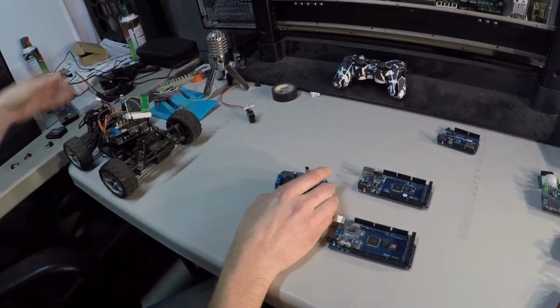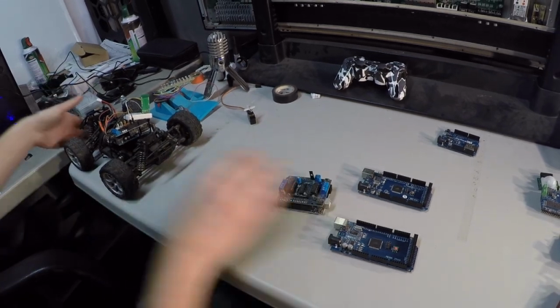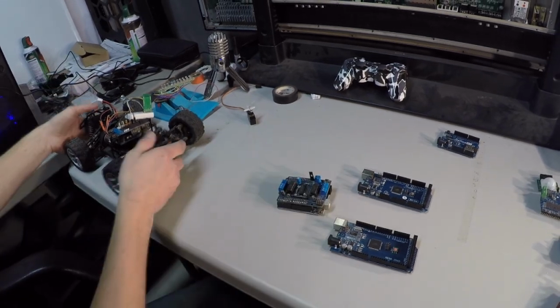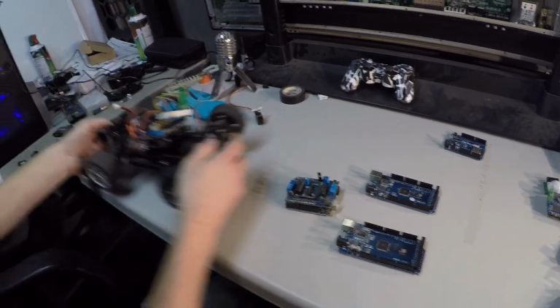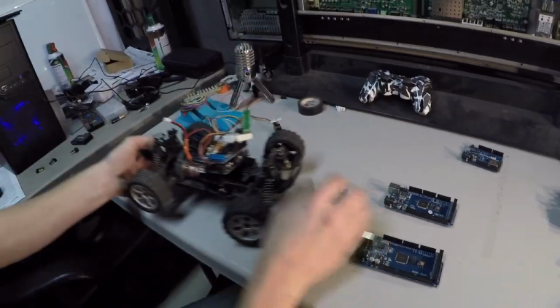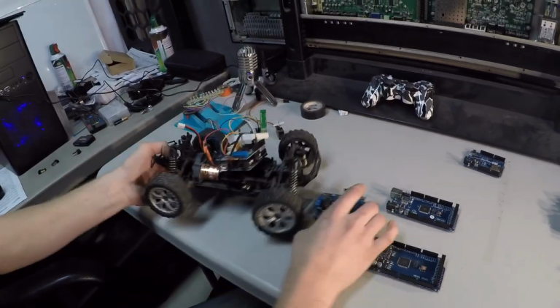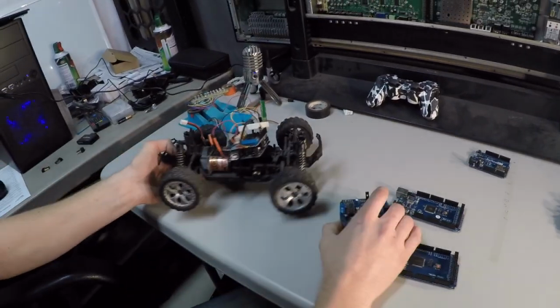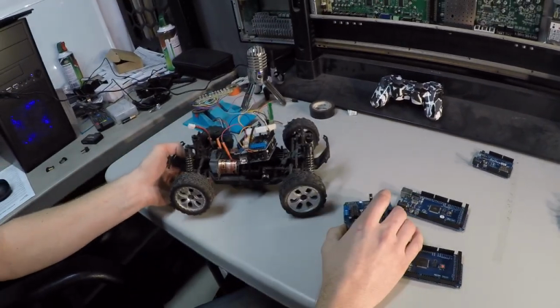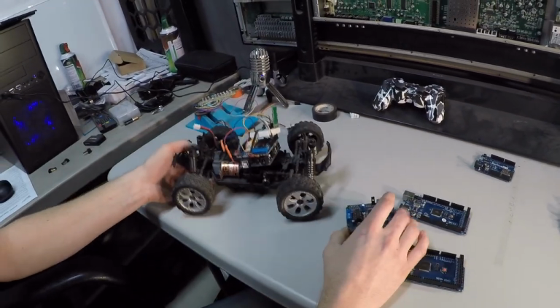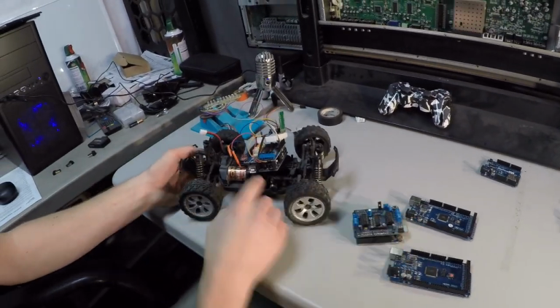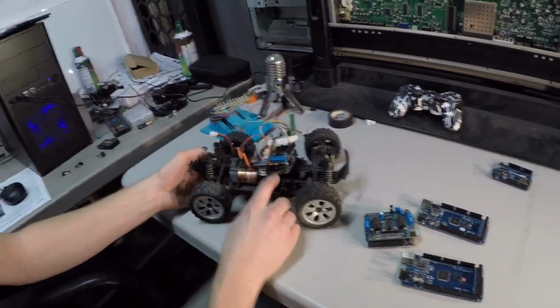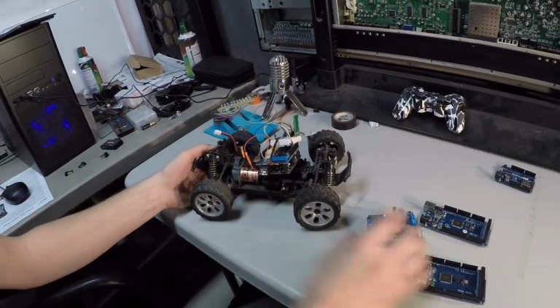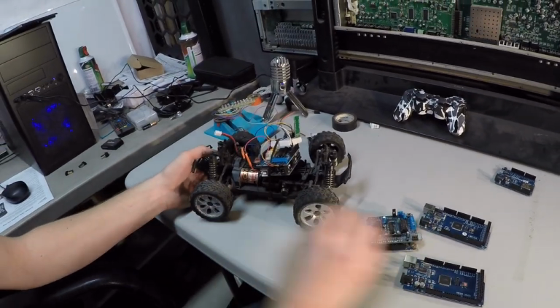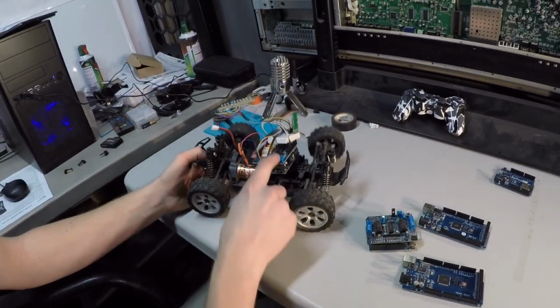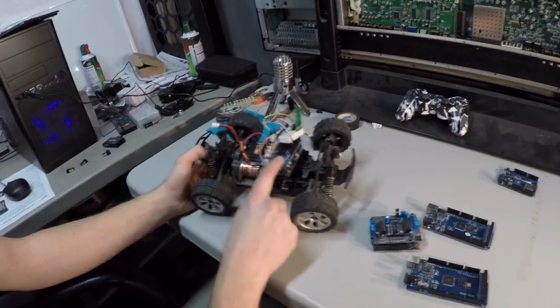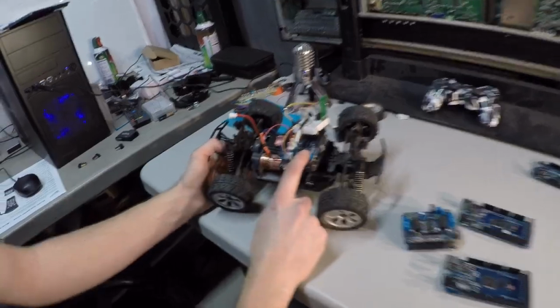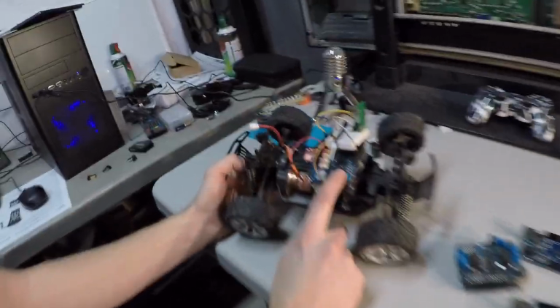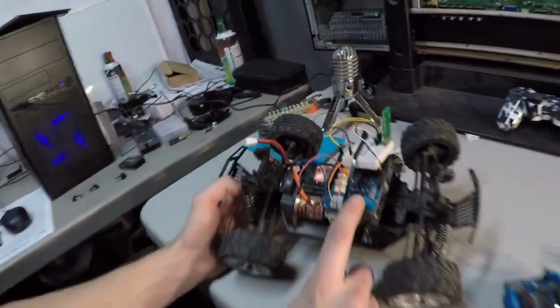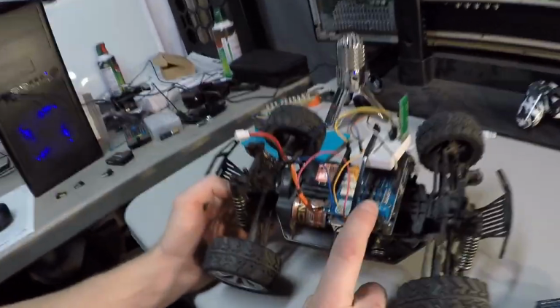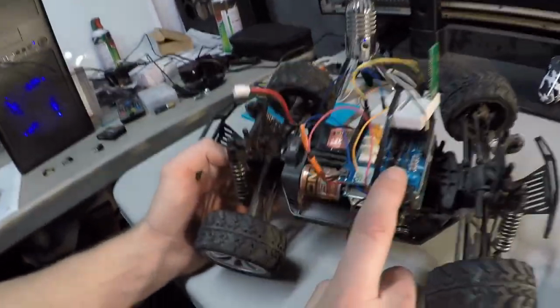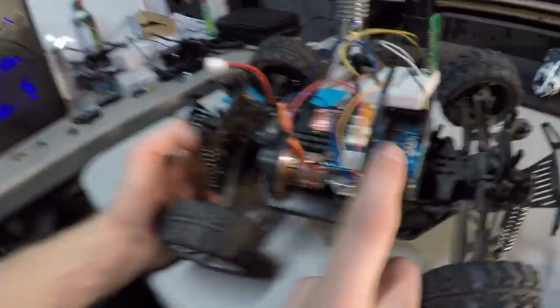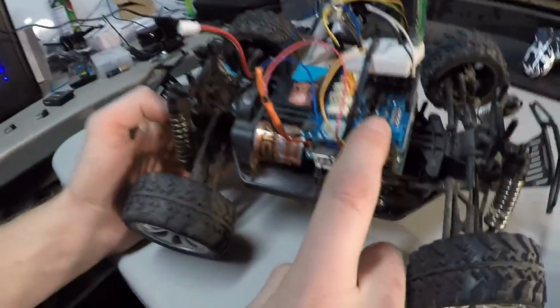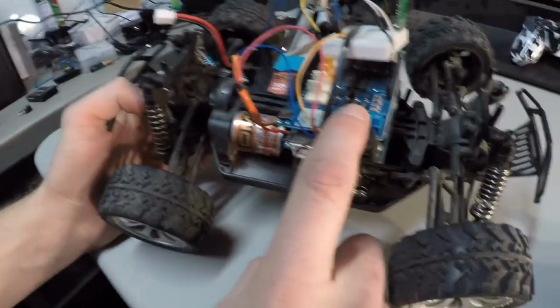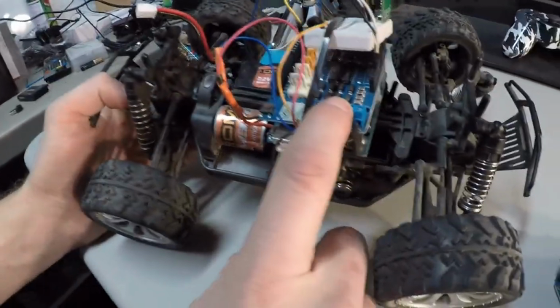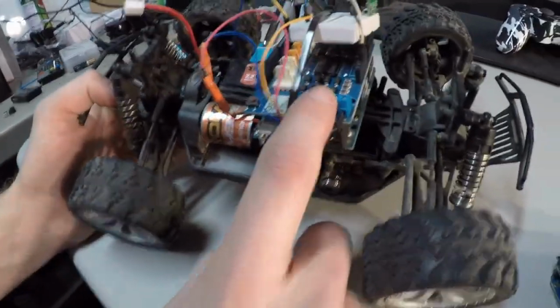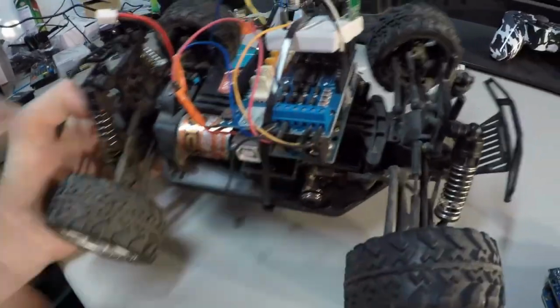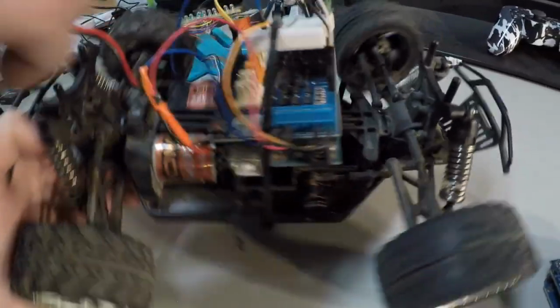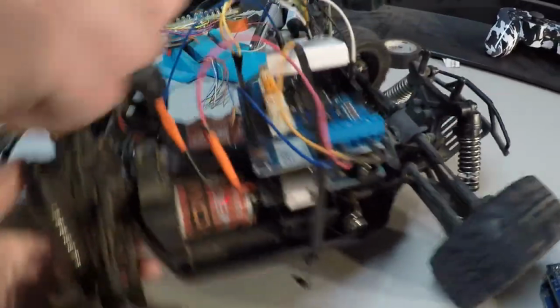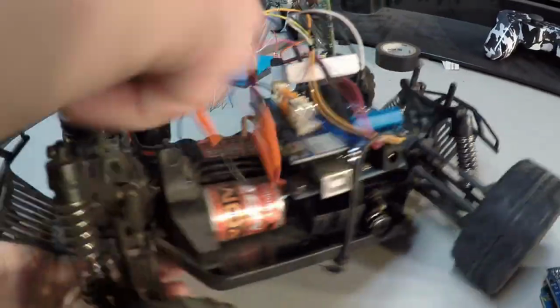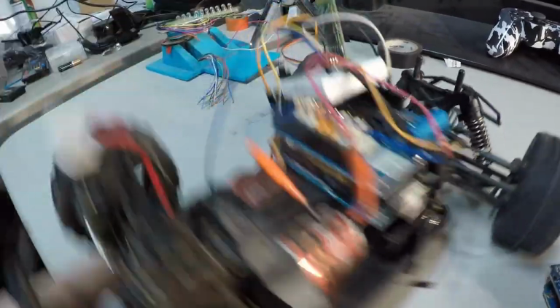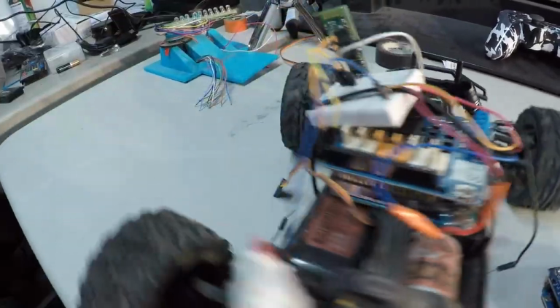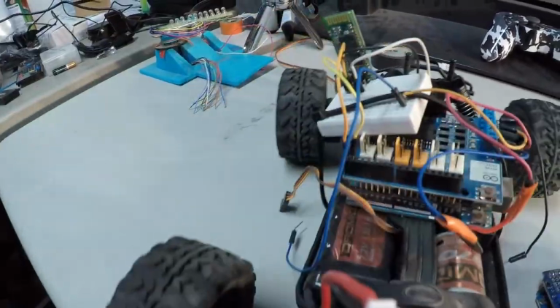Right here is my RC car project with an Arduino Uno and a motor driver shield on there, and a Bluetooth chip up here.